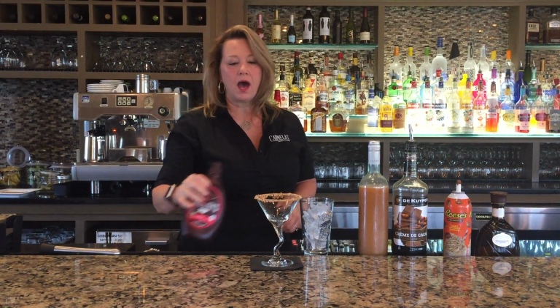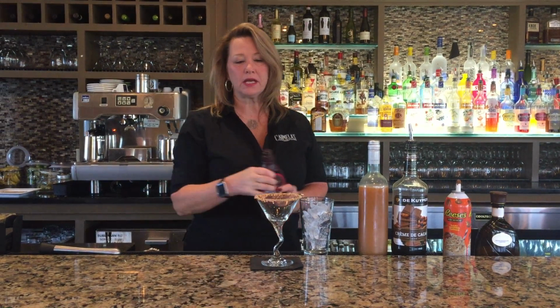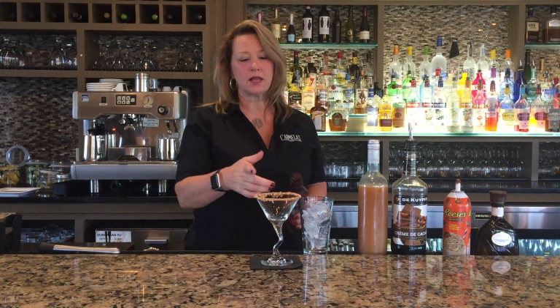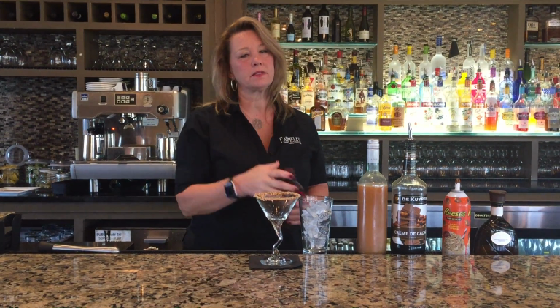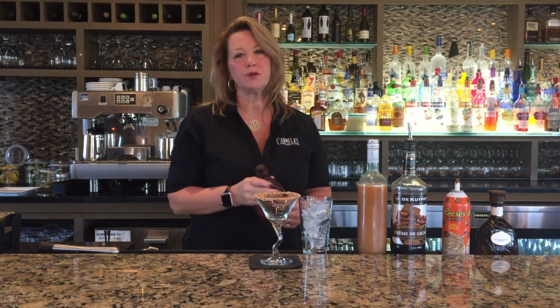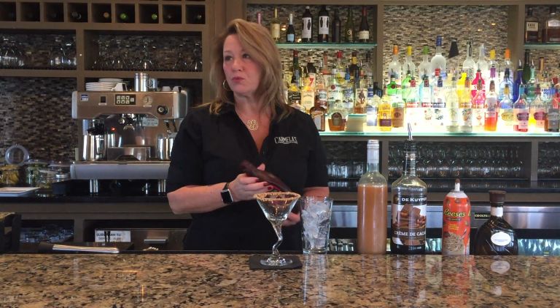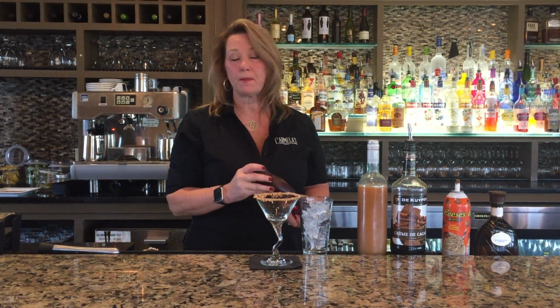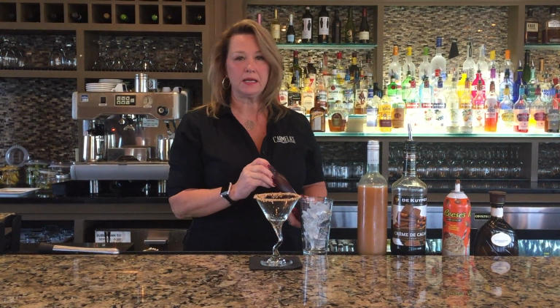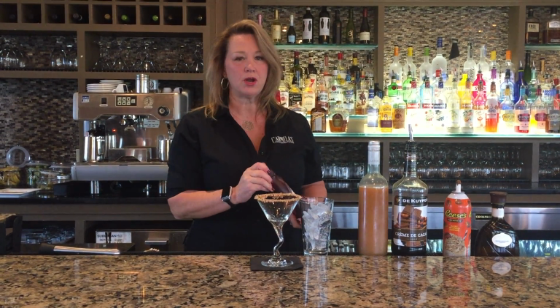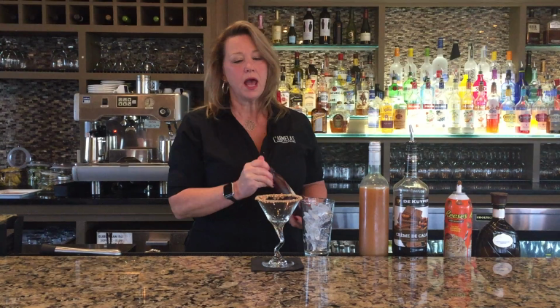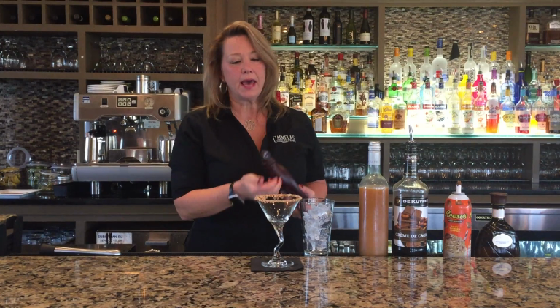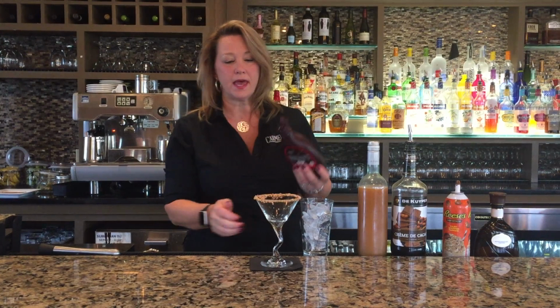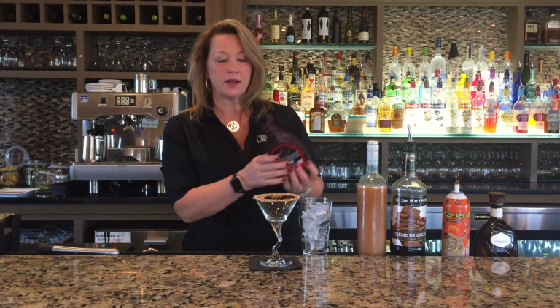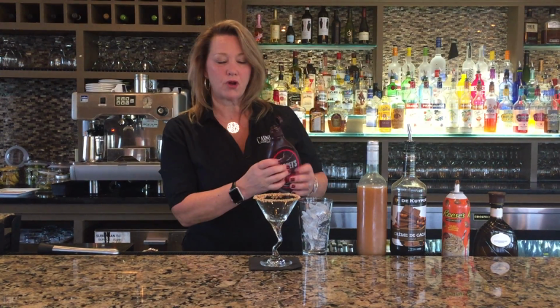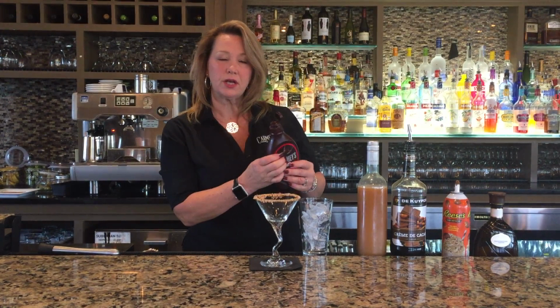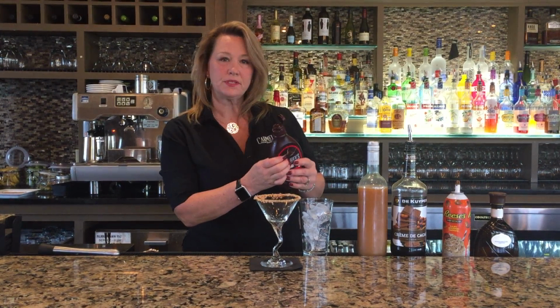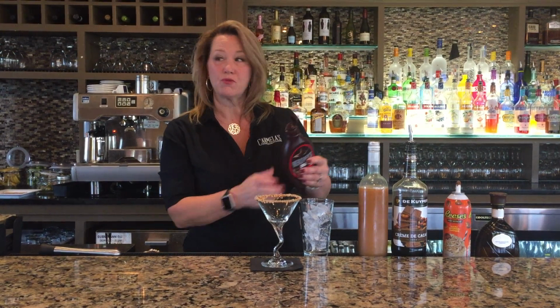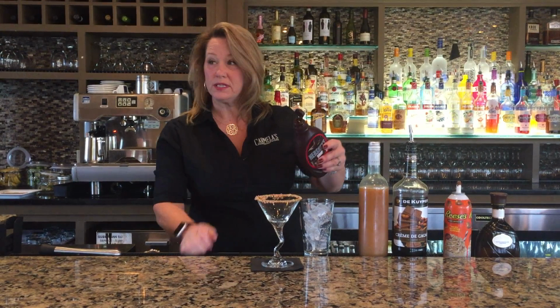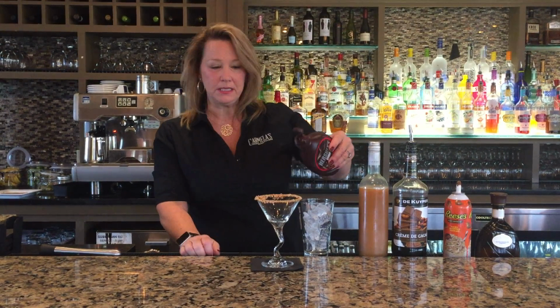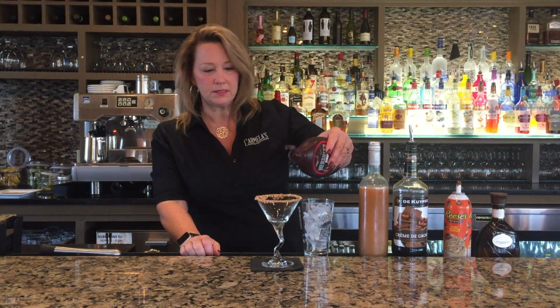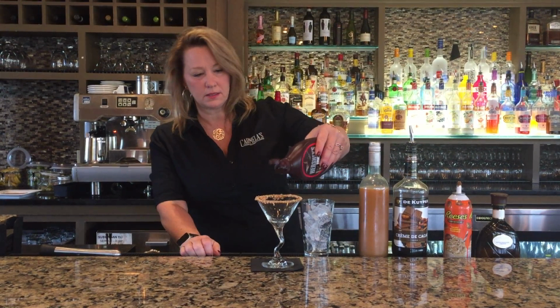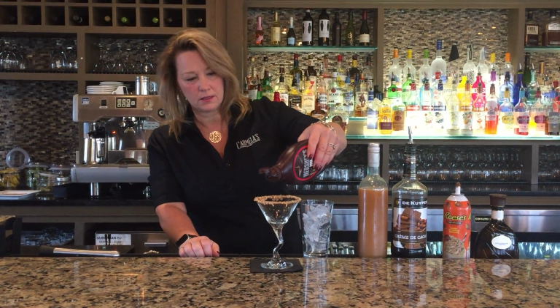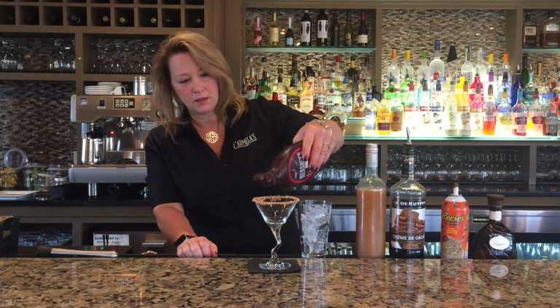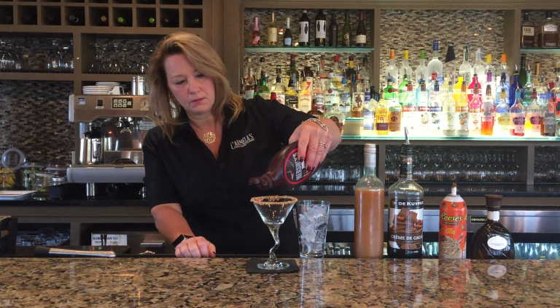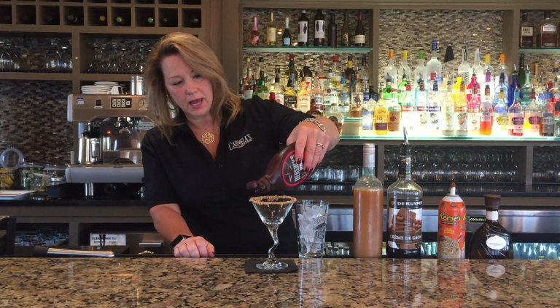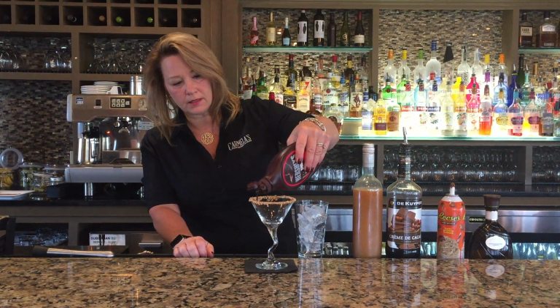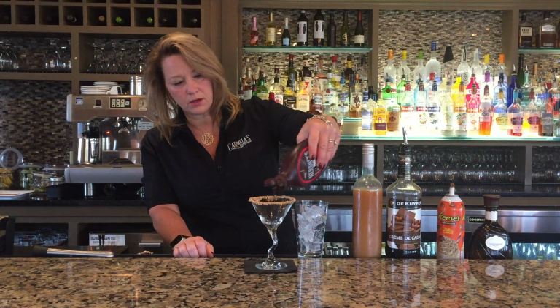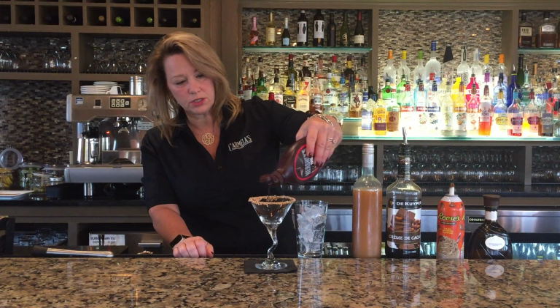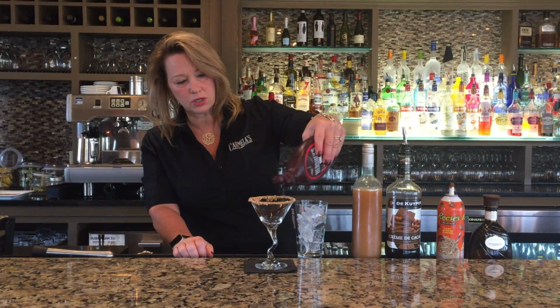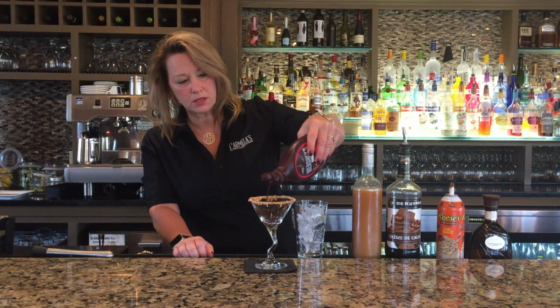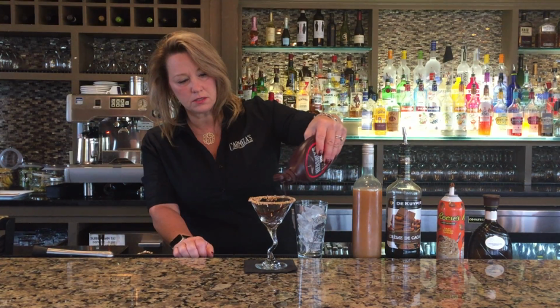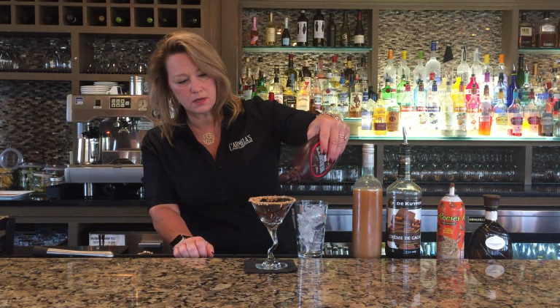I've taken the glass and rimmed it with peanut butter and then crushed up some Reese's Pieces. We're gonna add a little Hershey's chocolate to it.